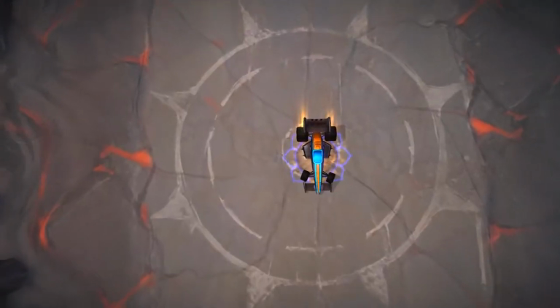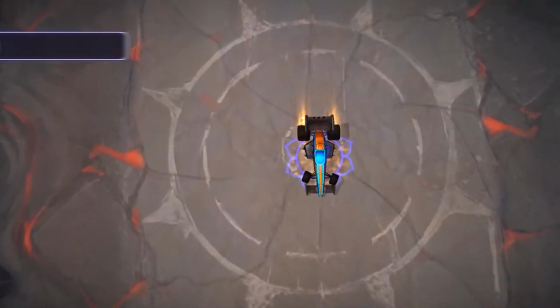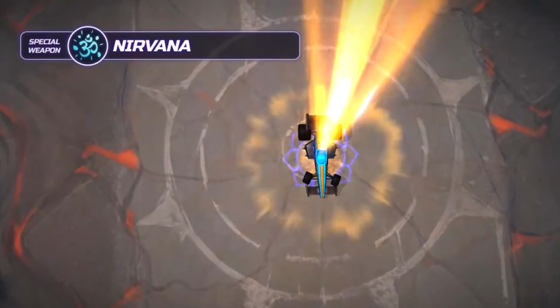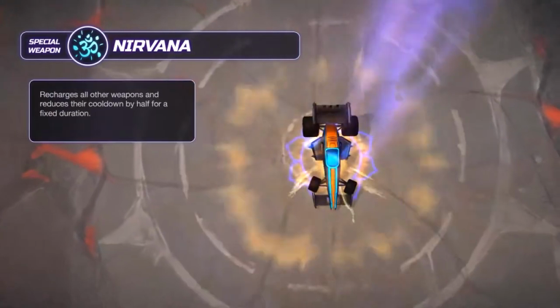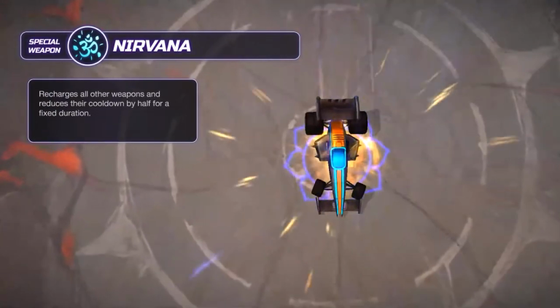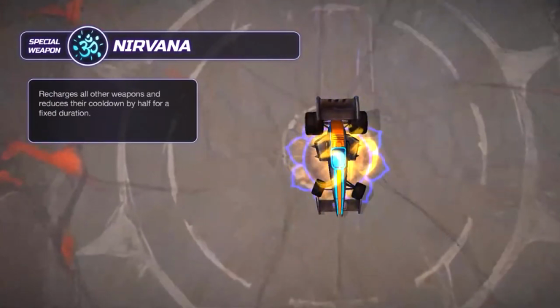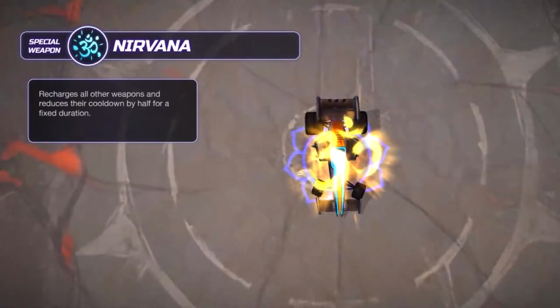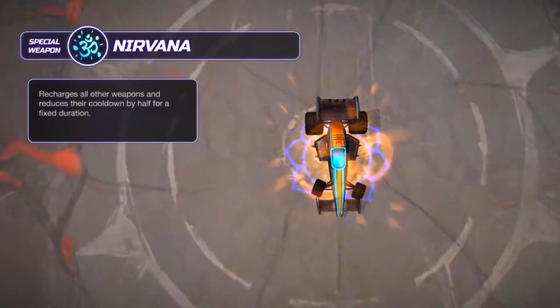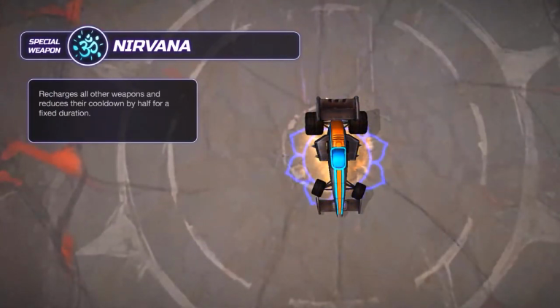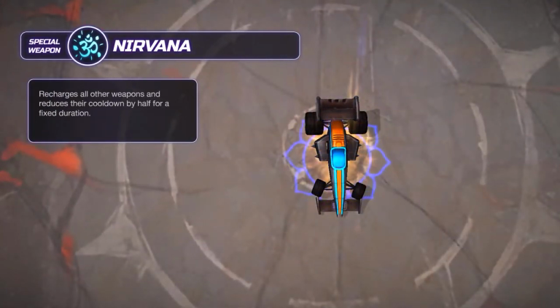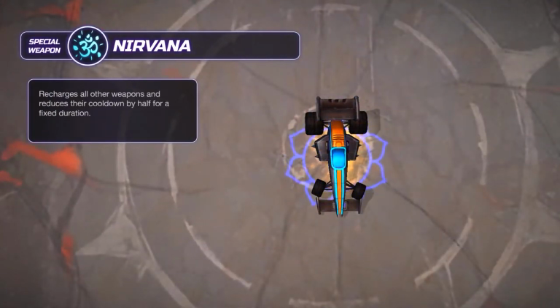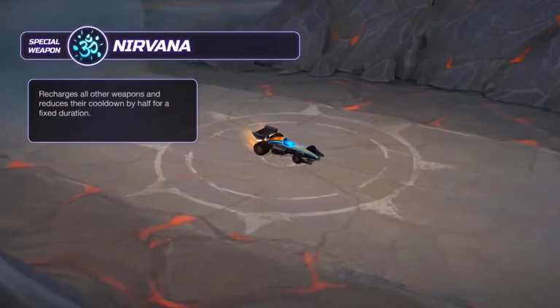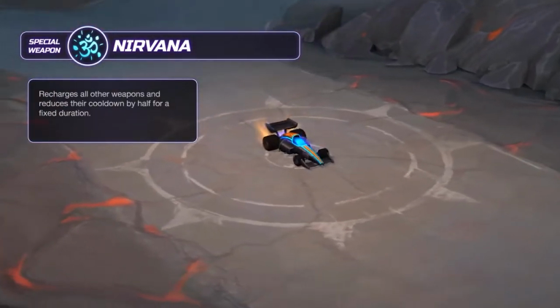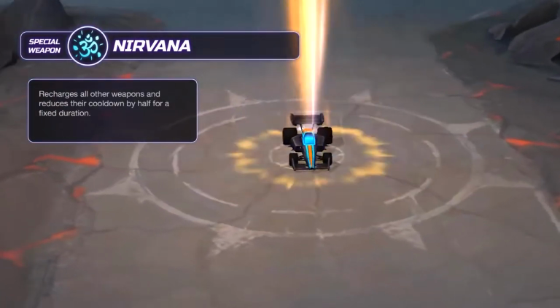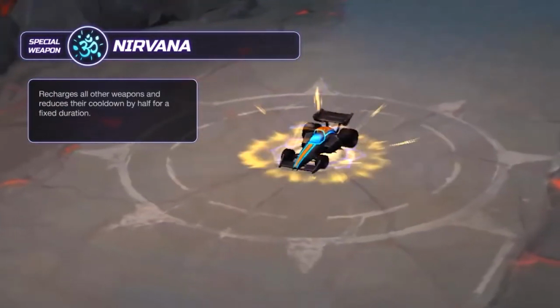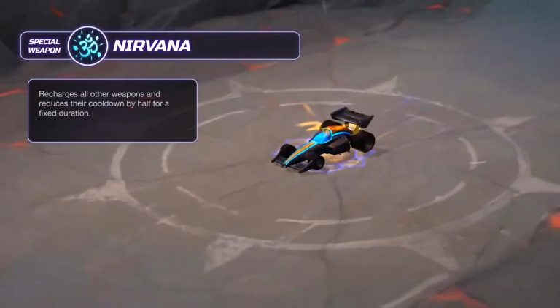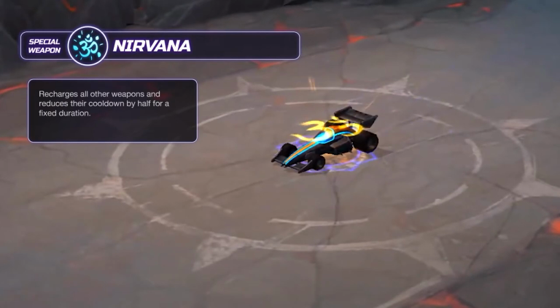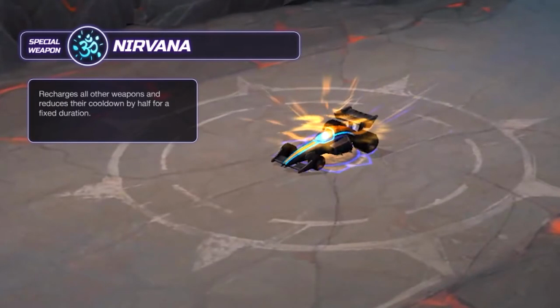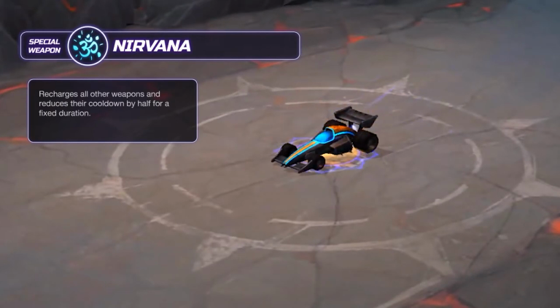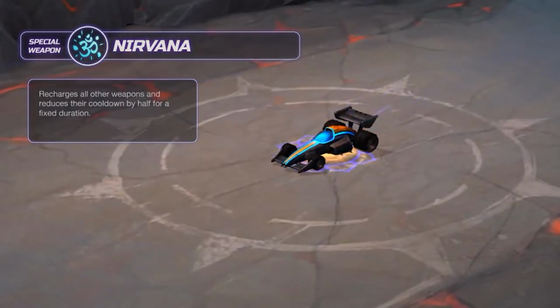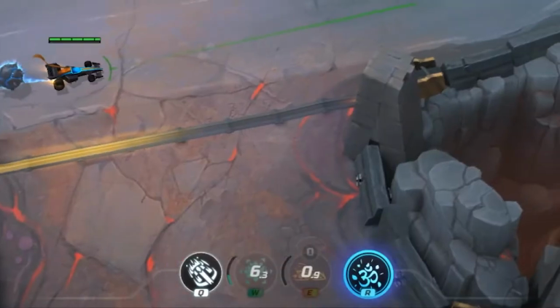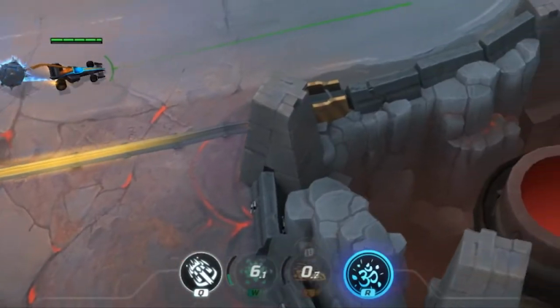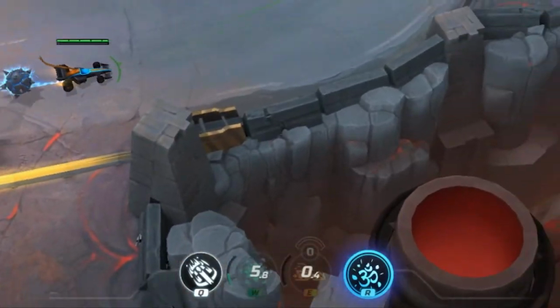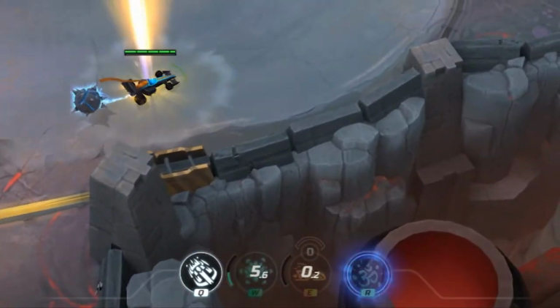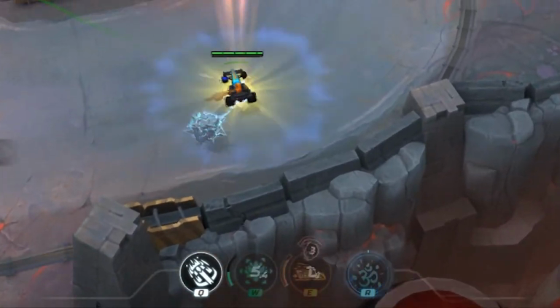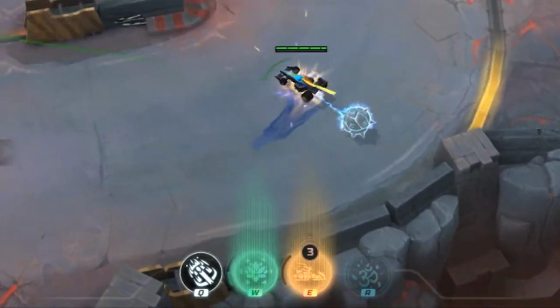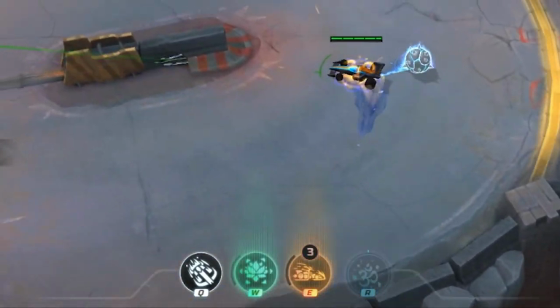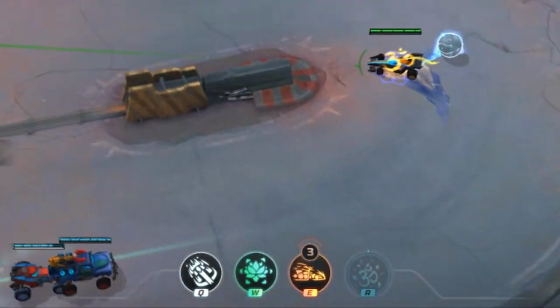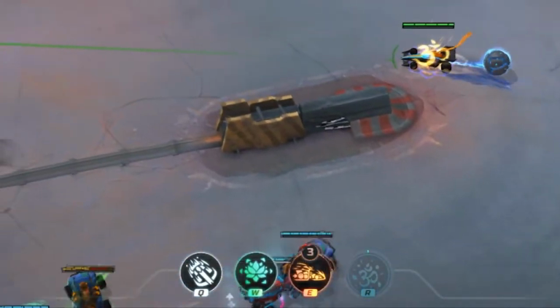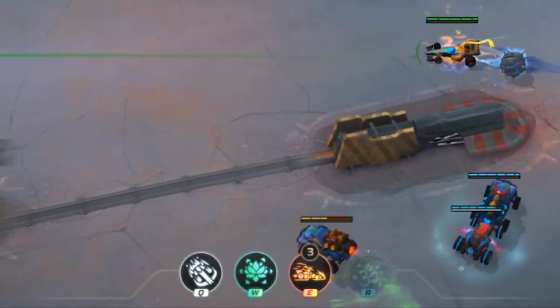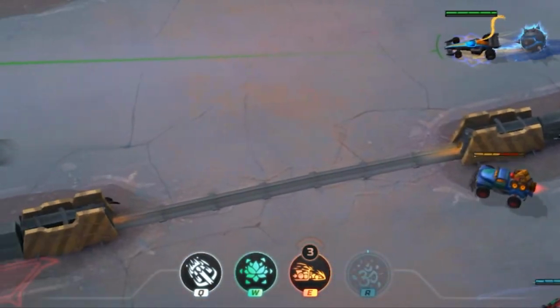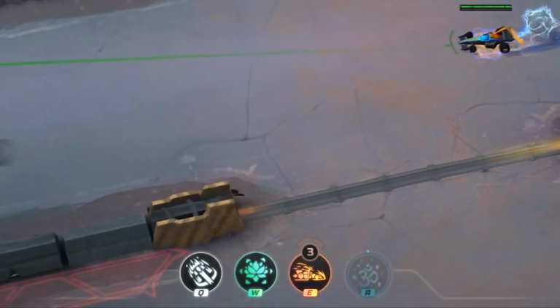Lastly, Black Lotus's Special Weapon is Nirvana. When activated, it recharges all other weapons and reduces their cooldown by half throughout the duration. It's showtime.